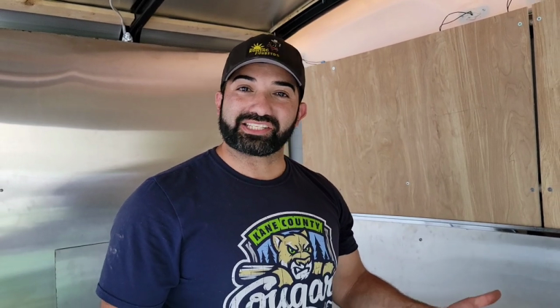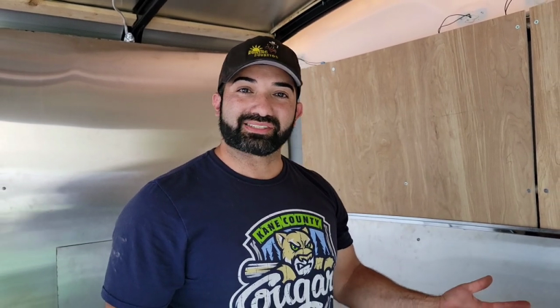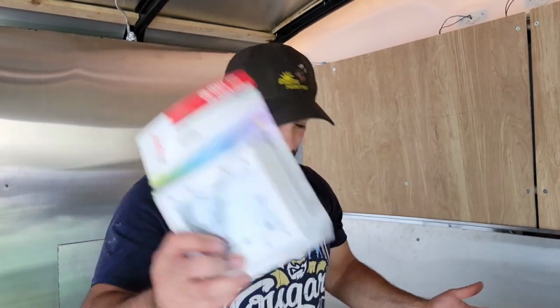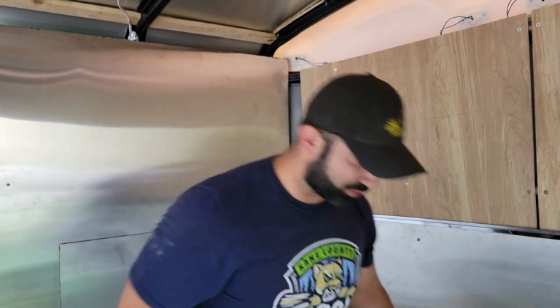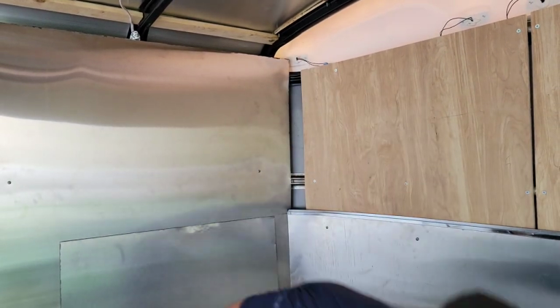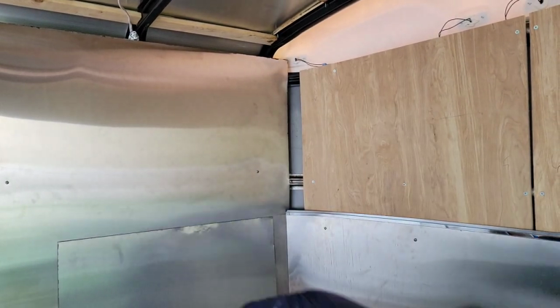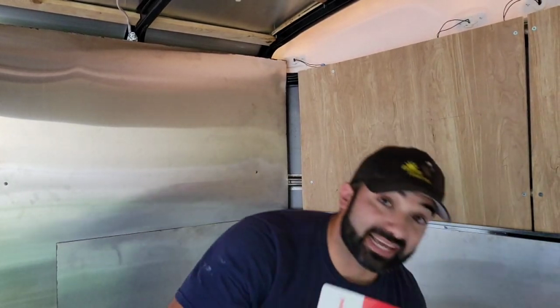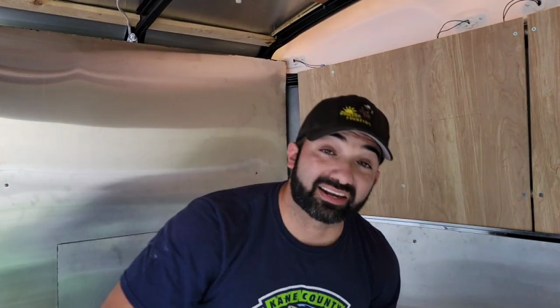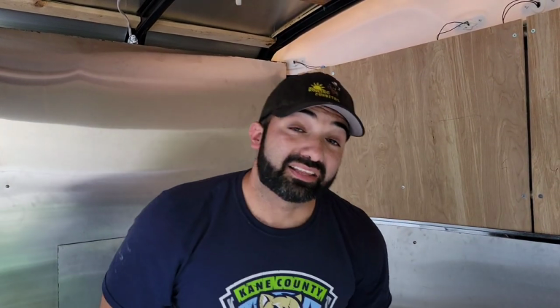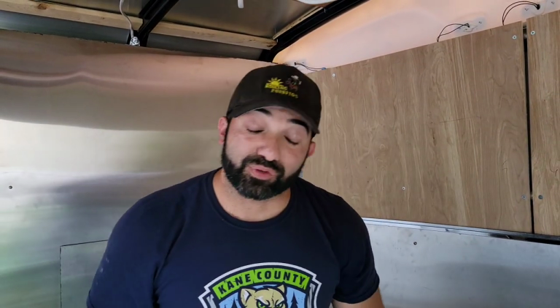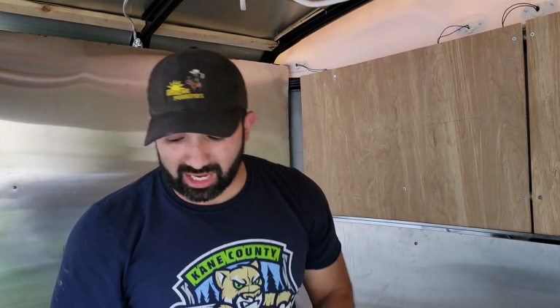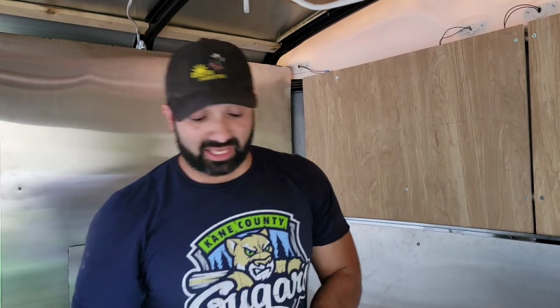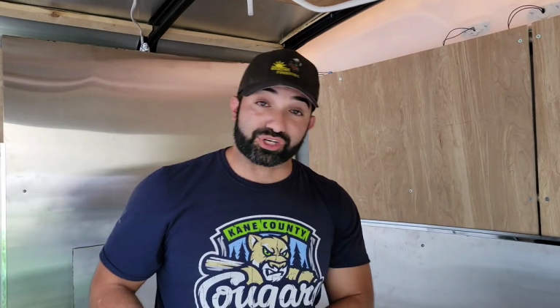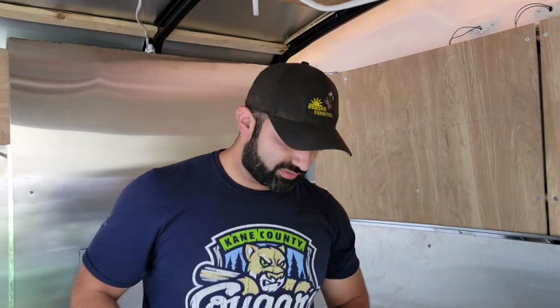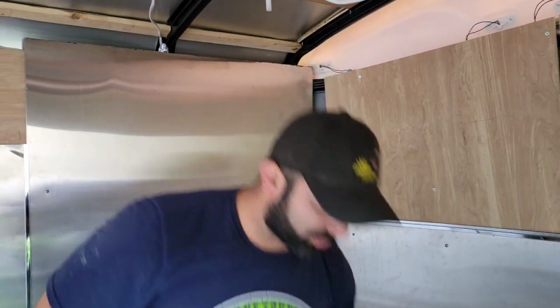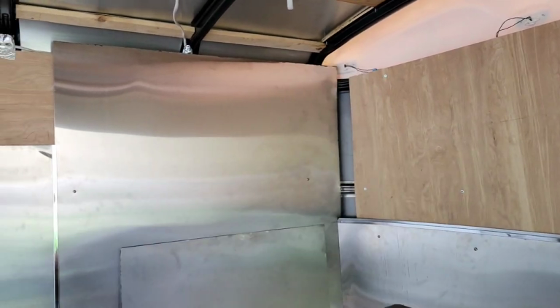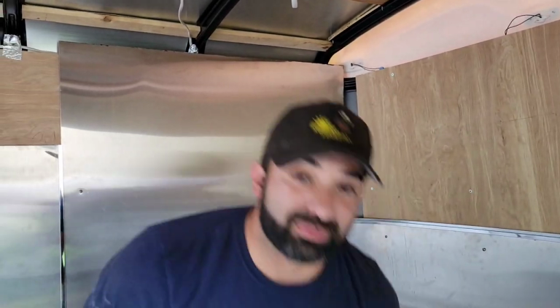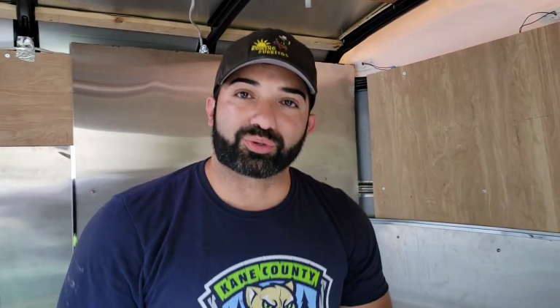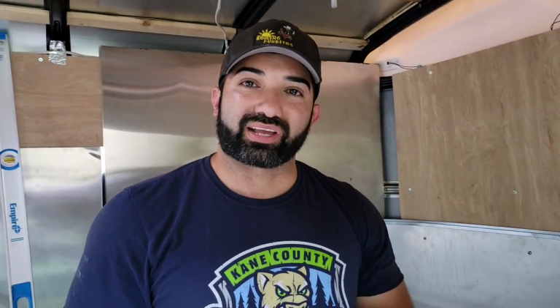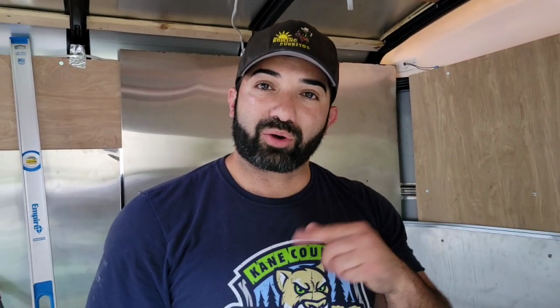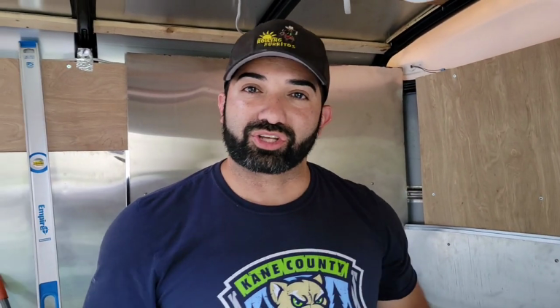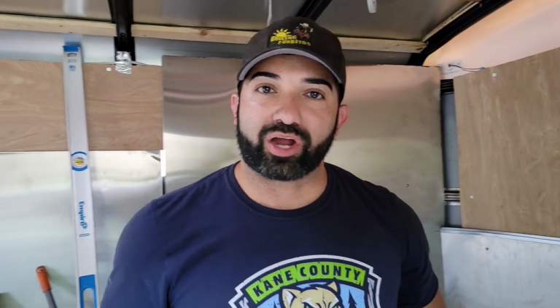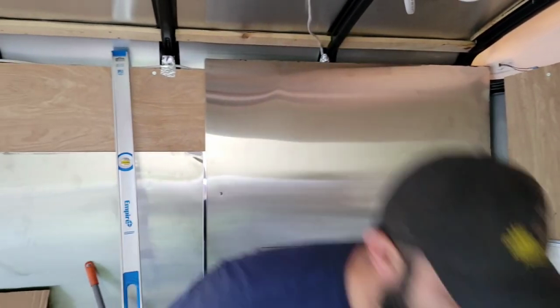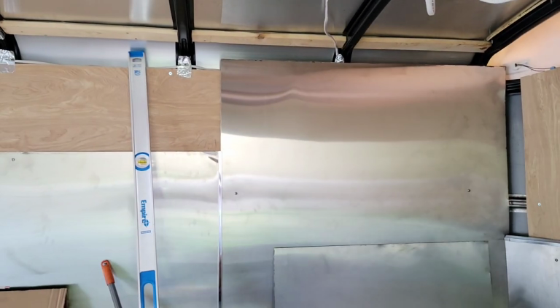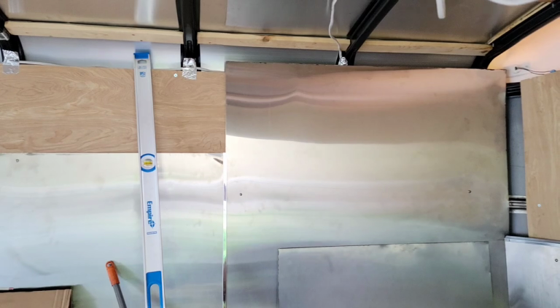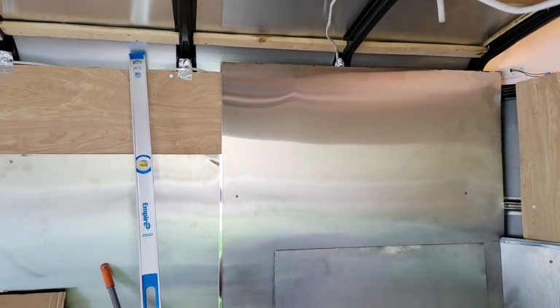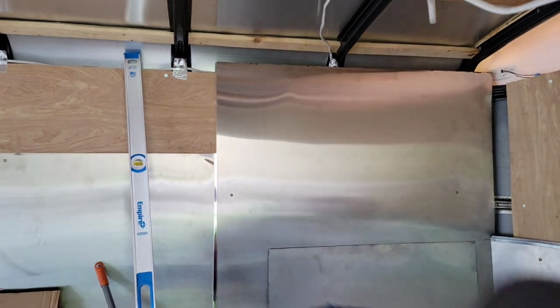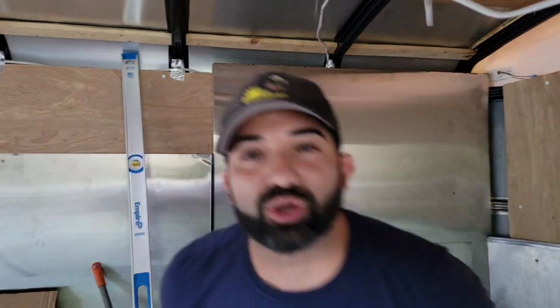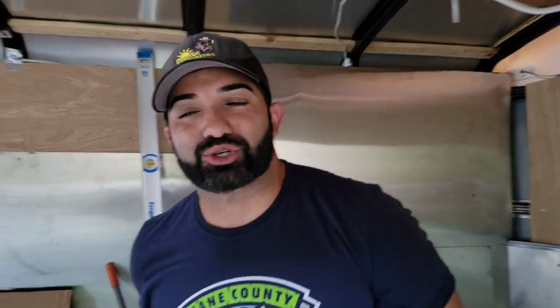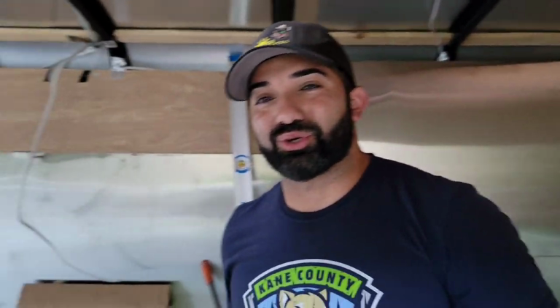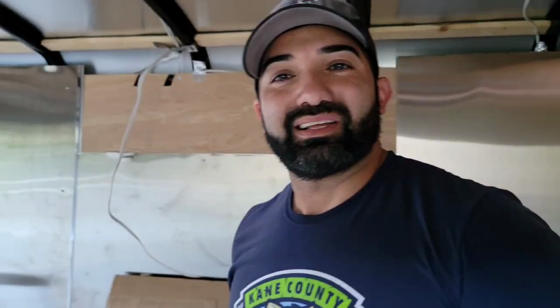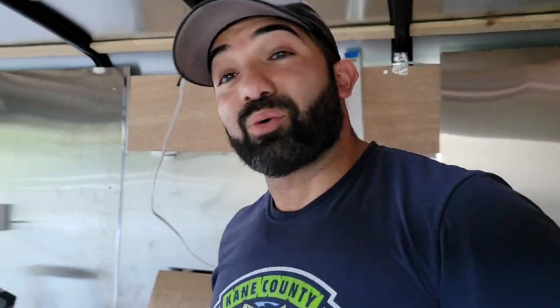Thank you for subscribing and sharing the videos. Let me show you real quick how we install these wire mold boxes and also how we install the stainless steel sheets.